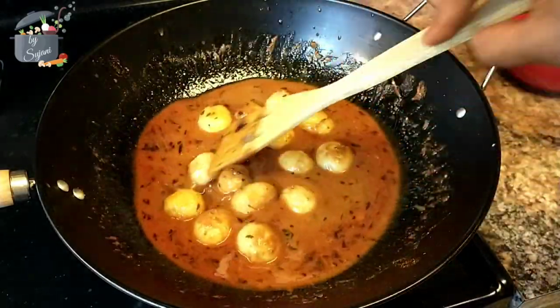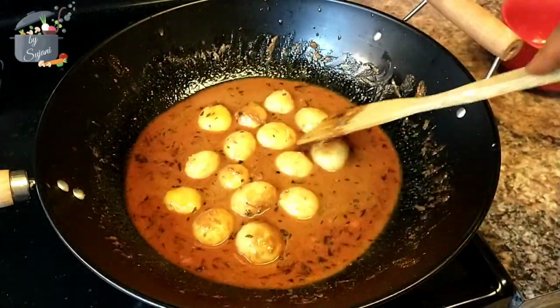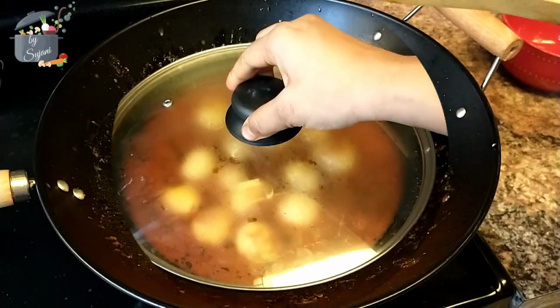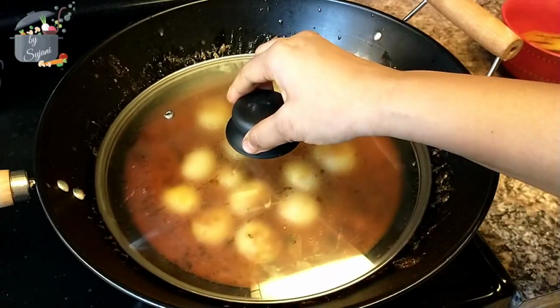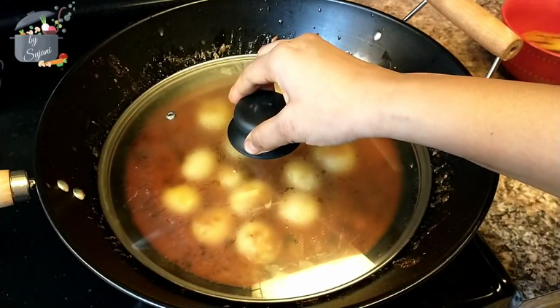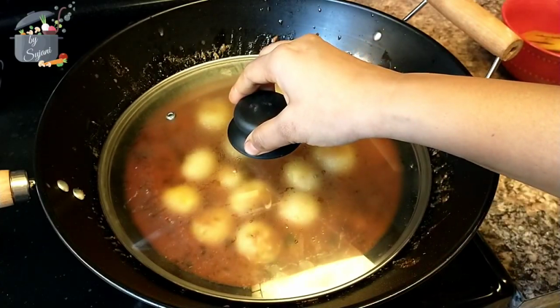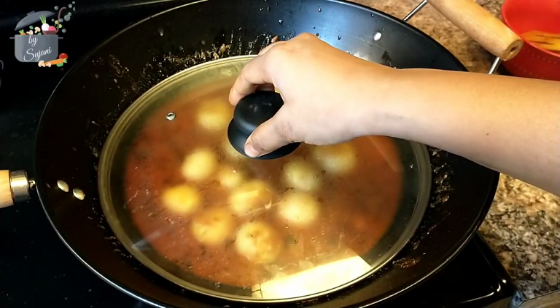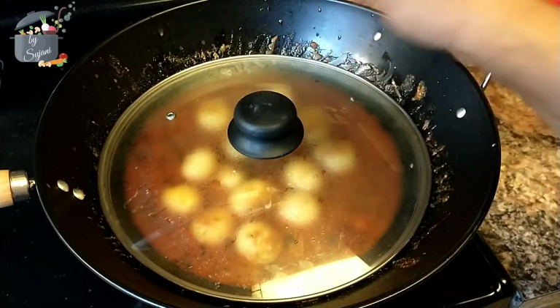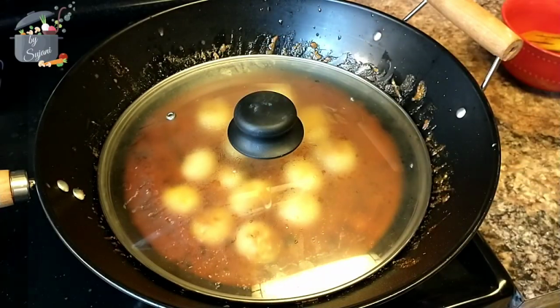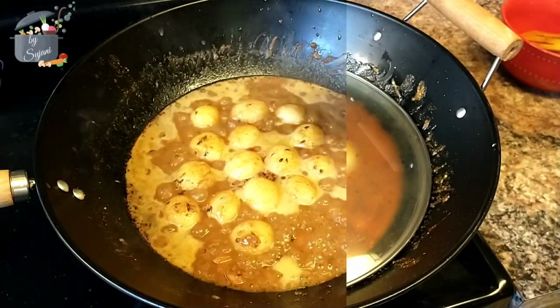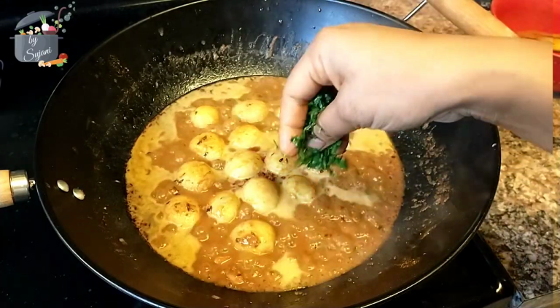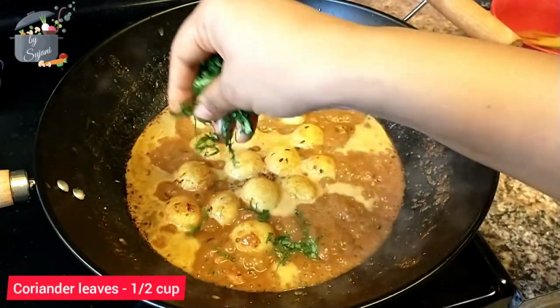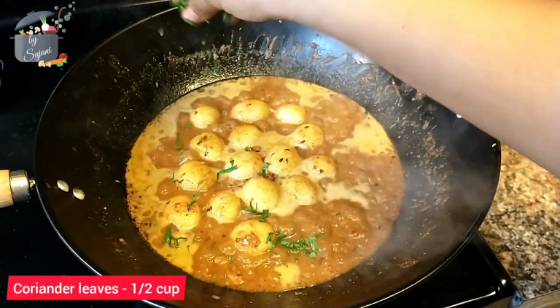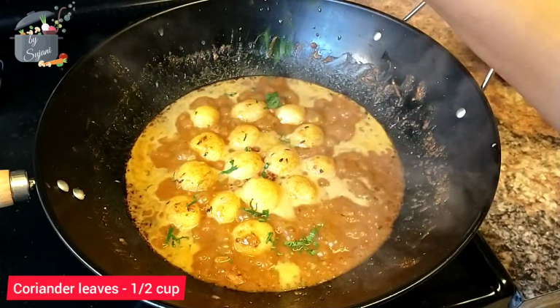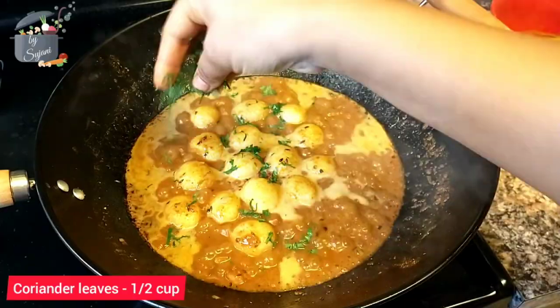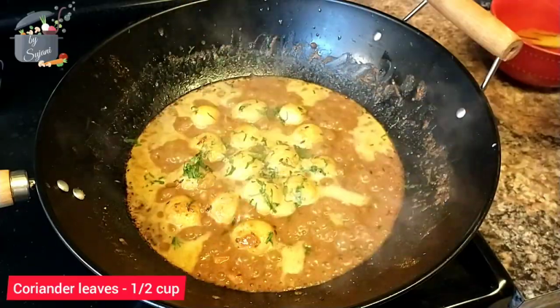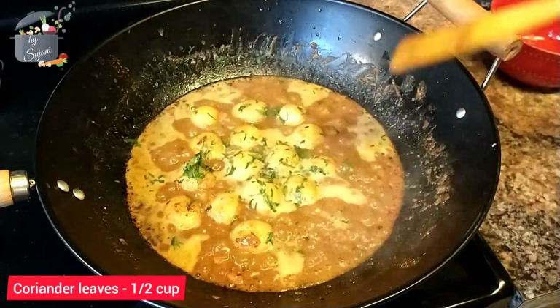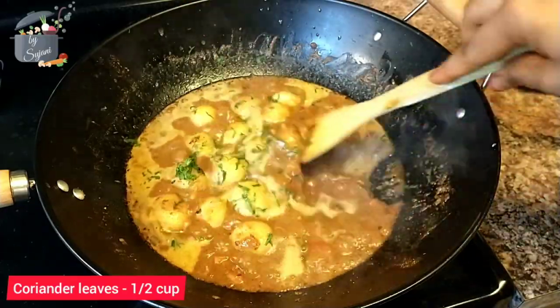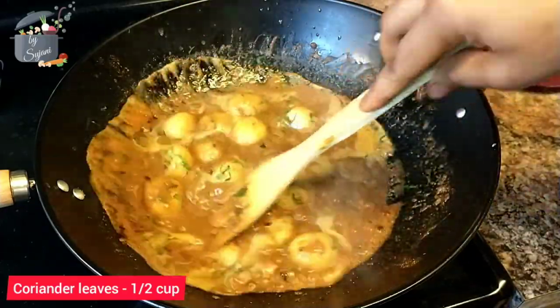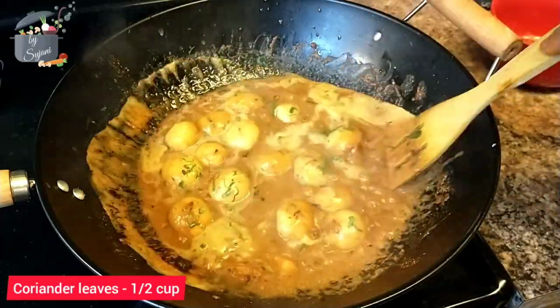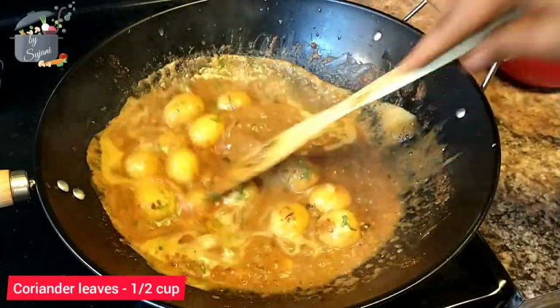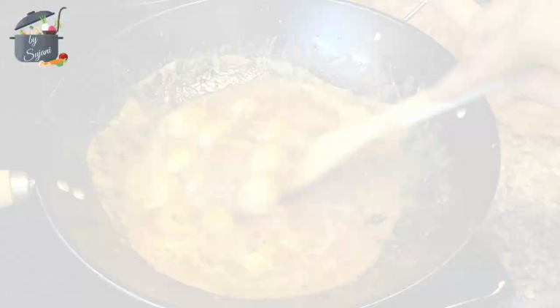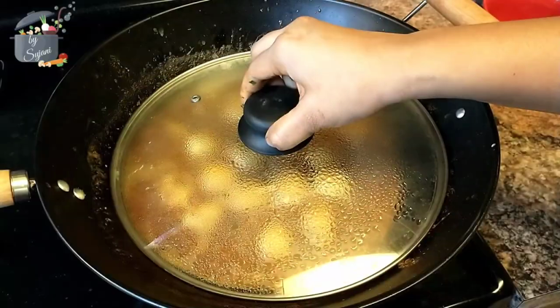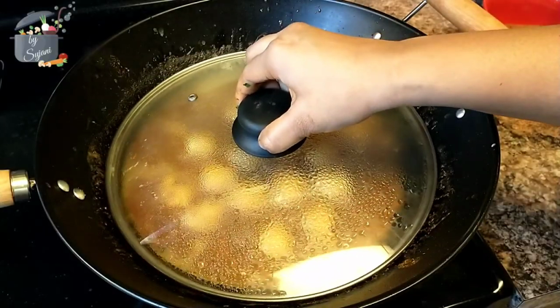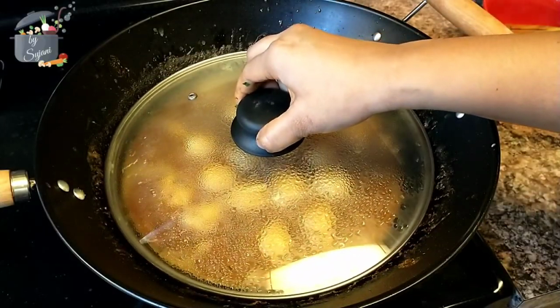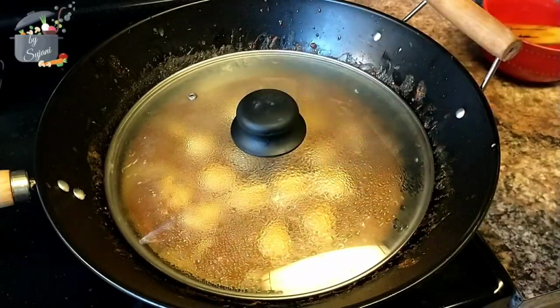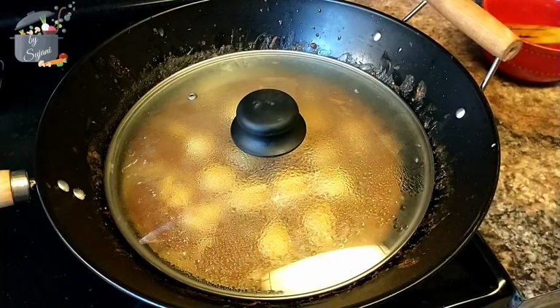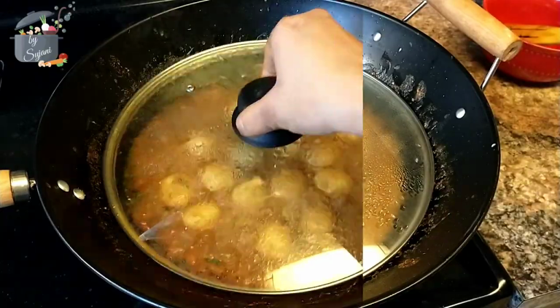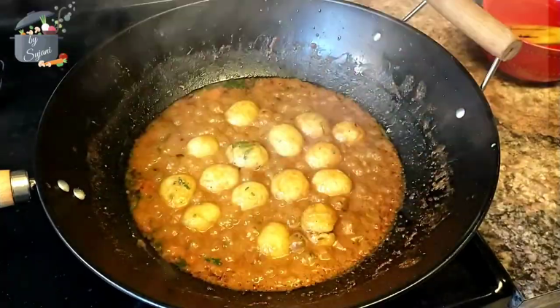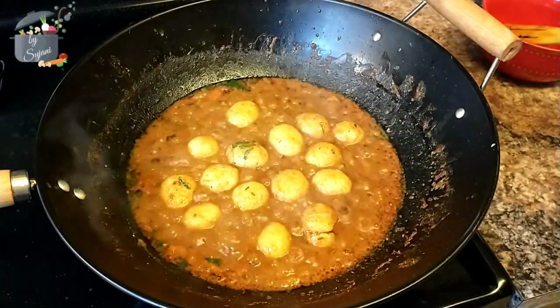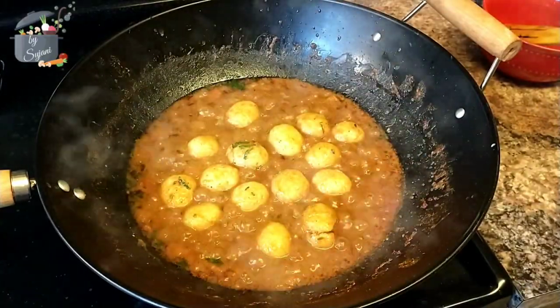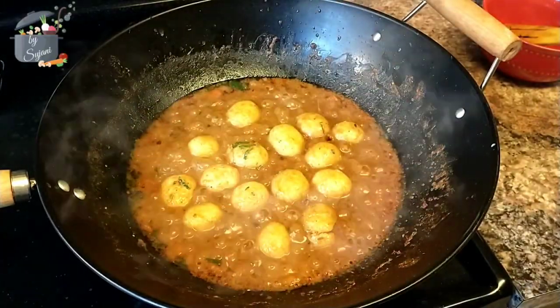Then I'm going to add some water and let the potatoes boil in the gravy for at least five to eight minutes. Lastly, we will add coriander leaves and let it boil for a few more minutes.